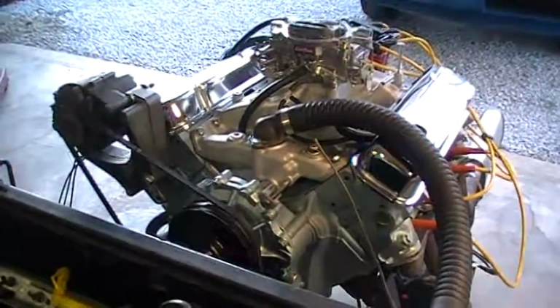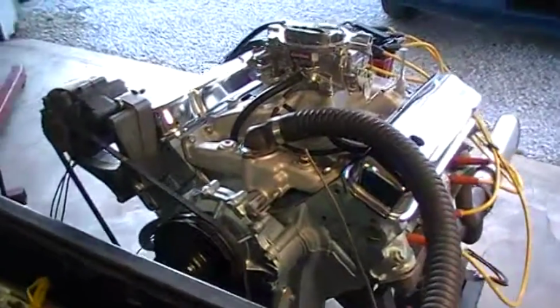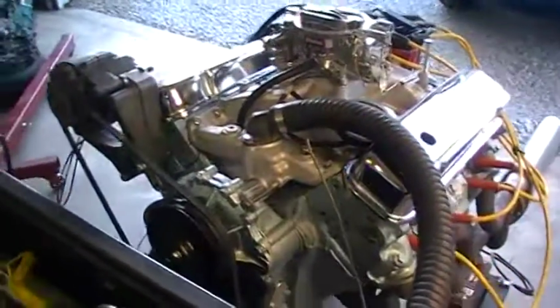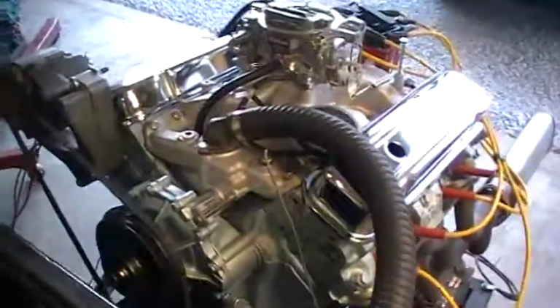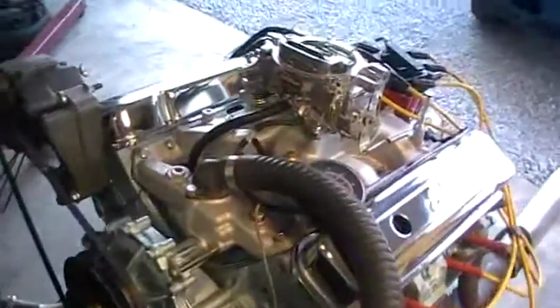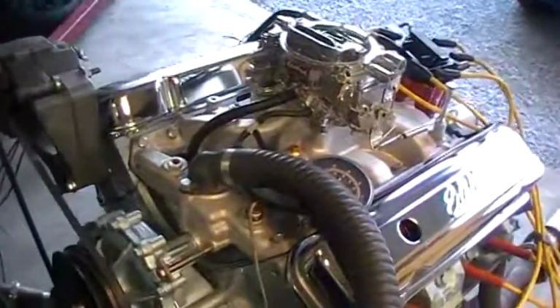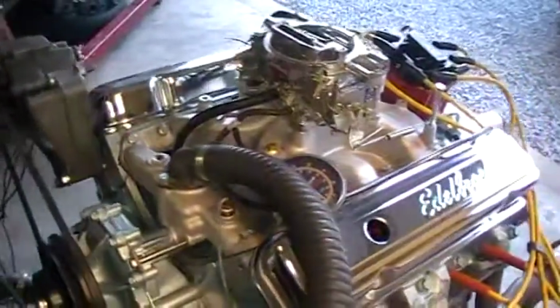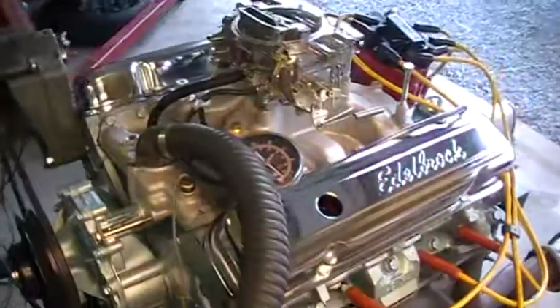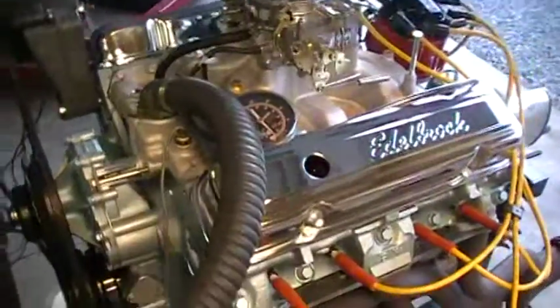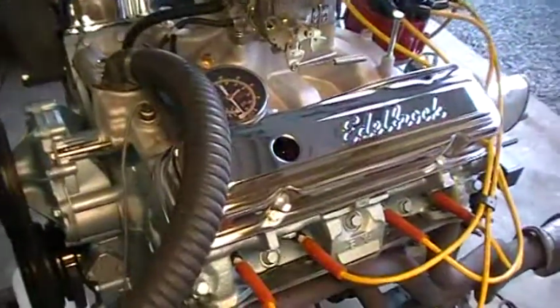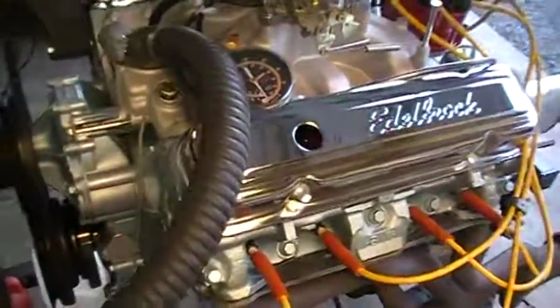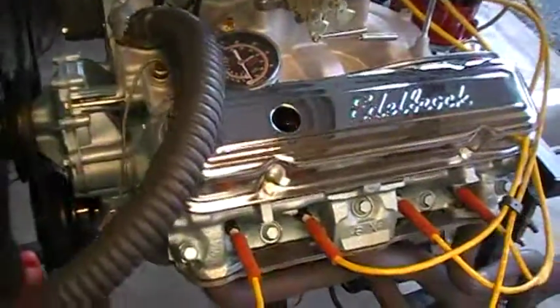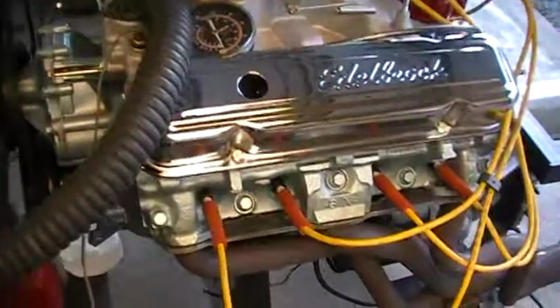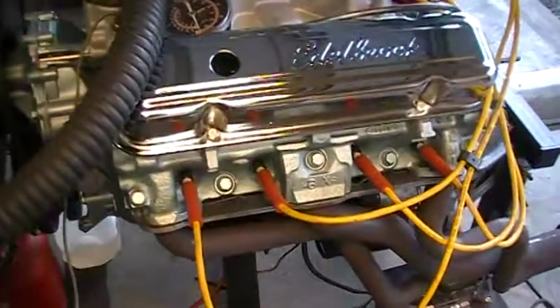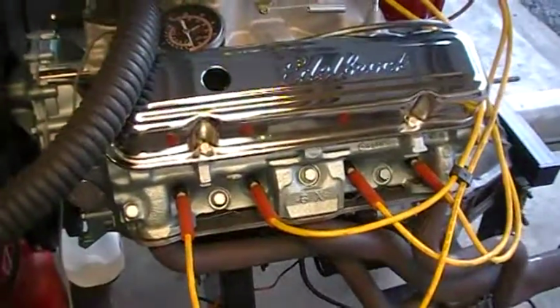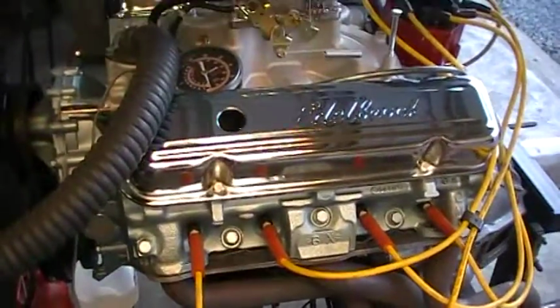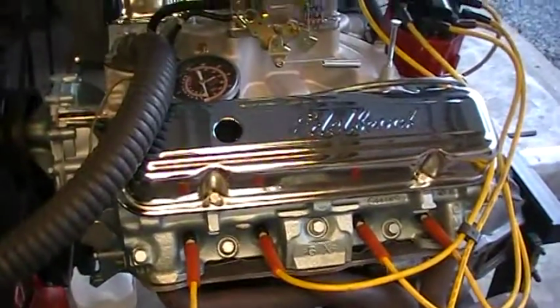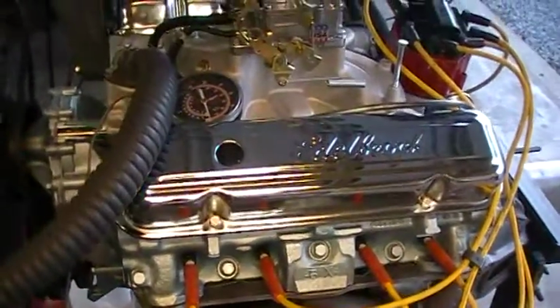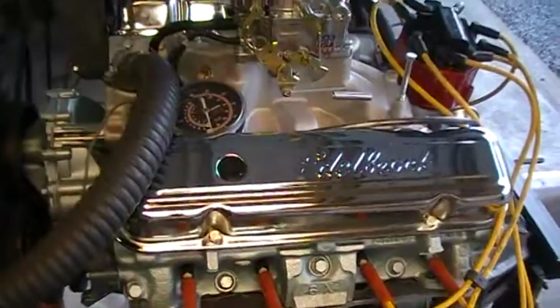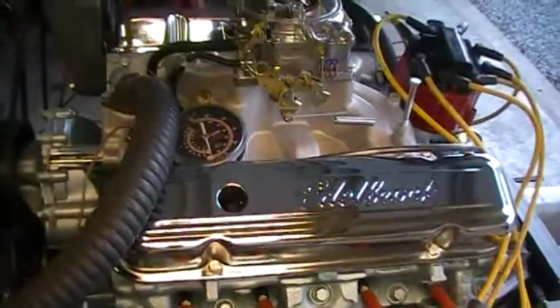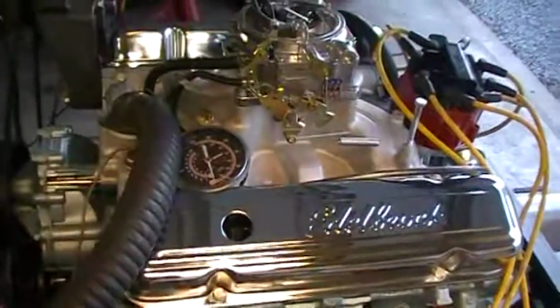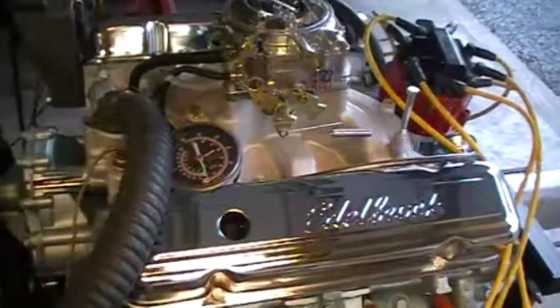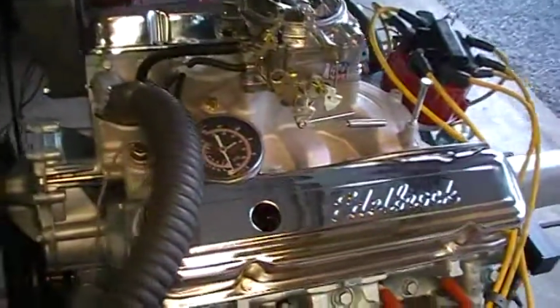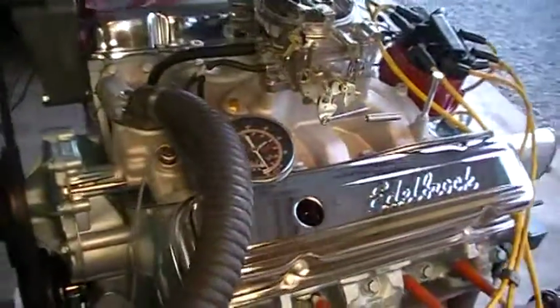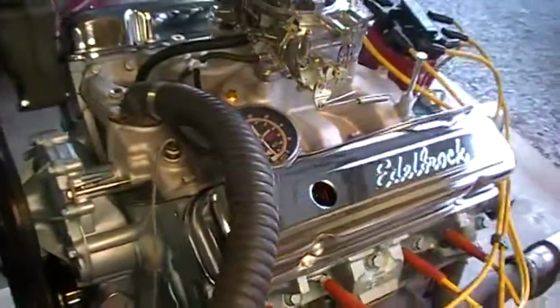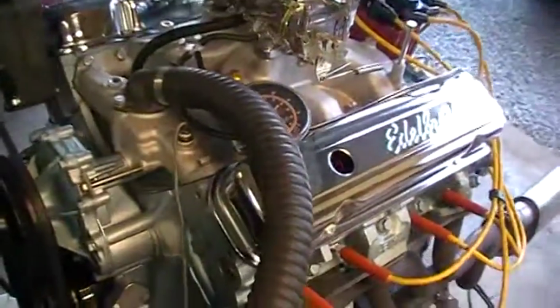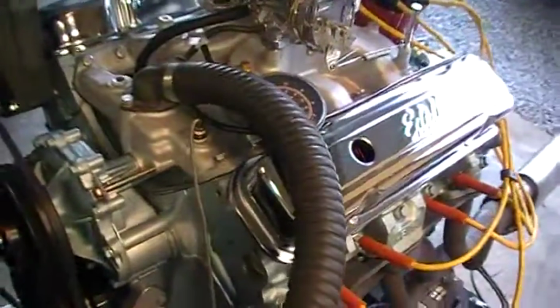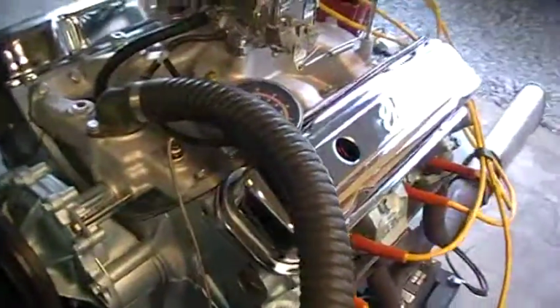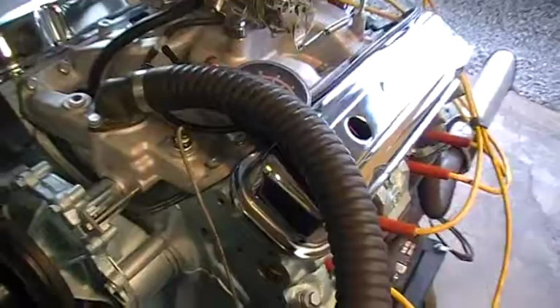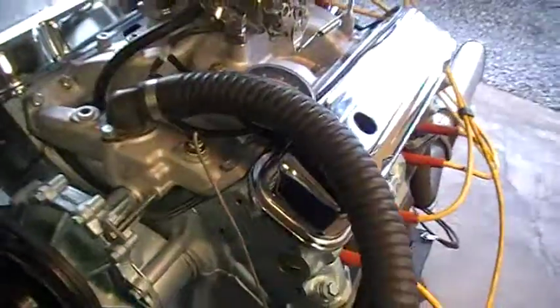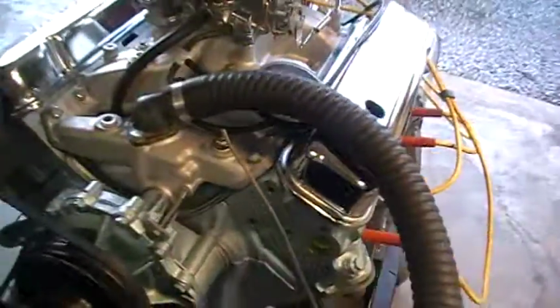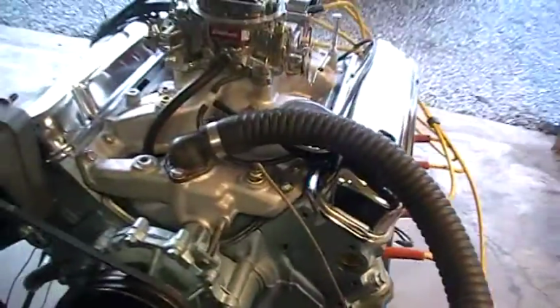Hi, this is Paul at Sandoval Performance again with another Pontiac engine. This one's for Ivan. It's a 463 cubic inch engine with forged pistons, forged connecting rods, and a cast crankshaft. Utilizes the Comp Cams Extreme Energy camshaft.